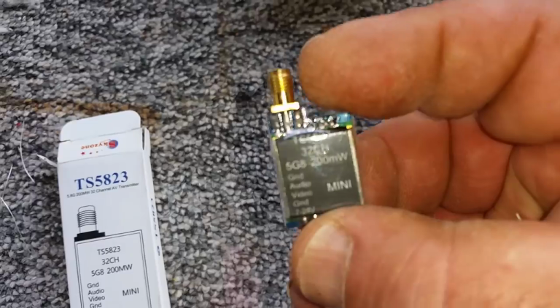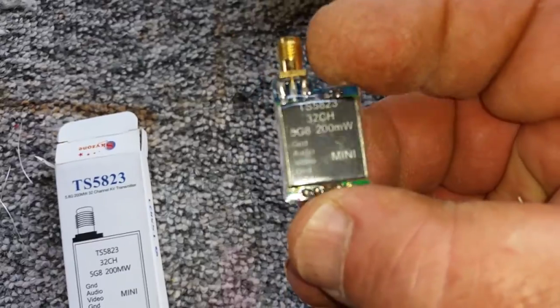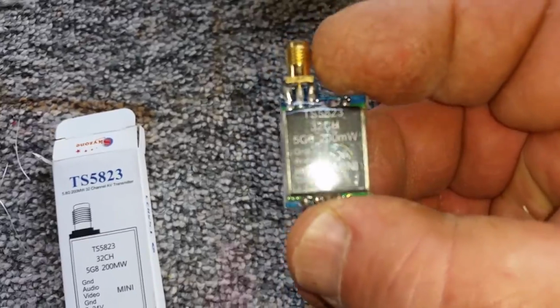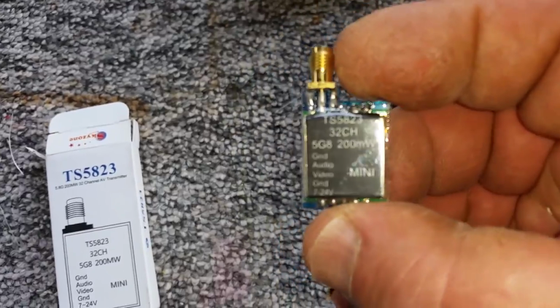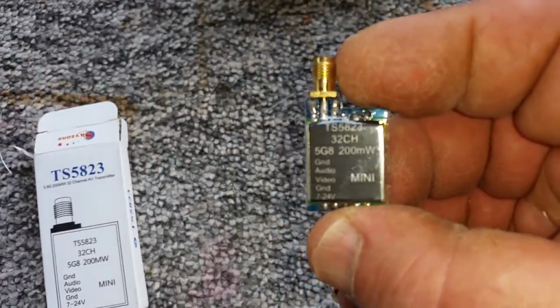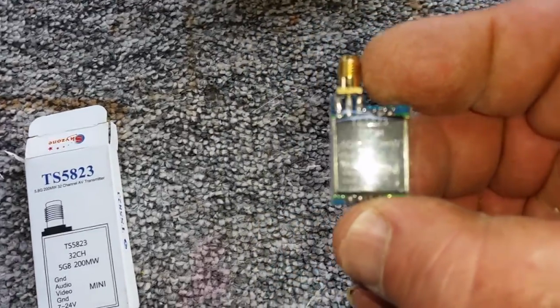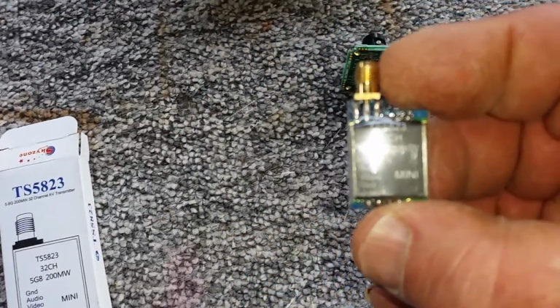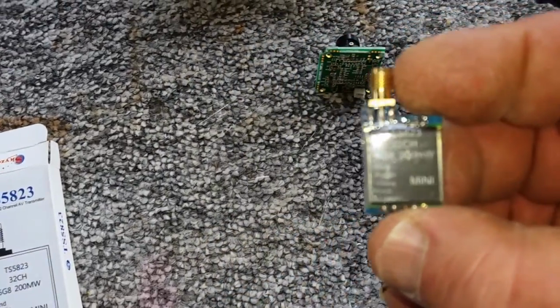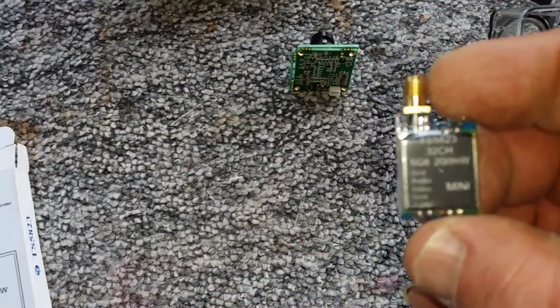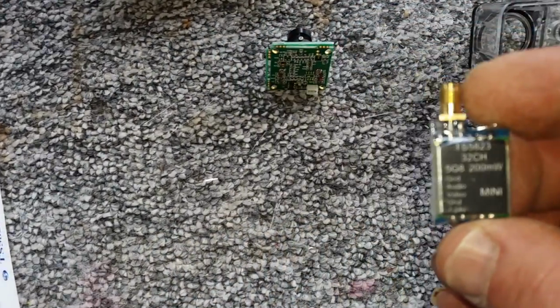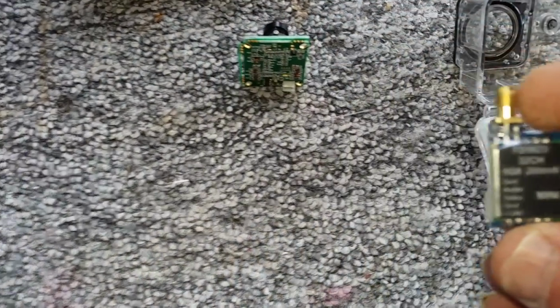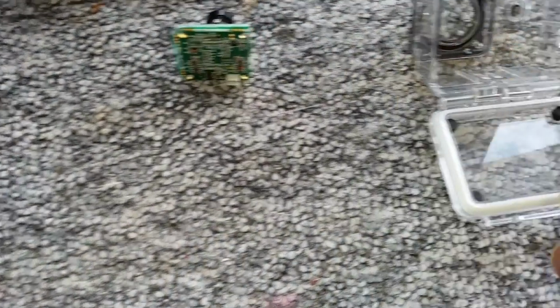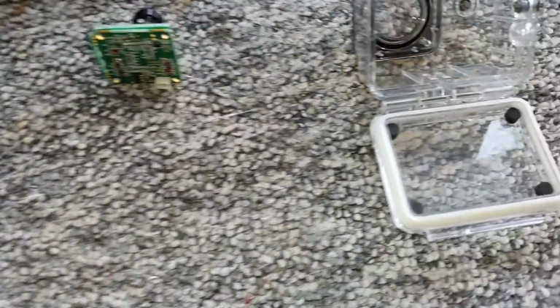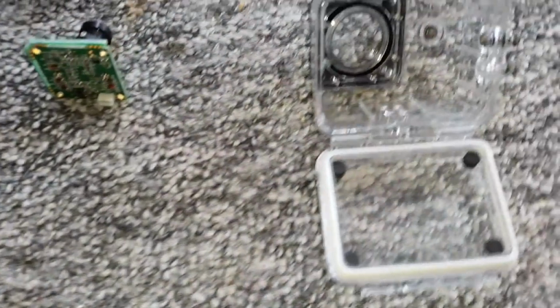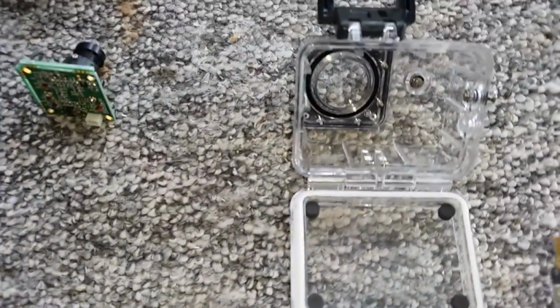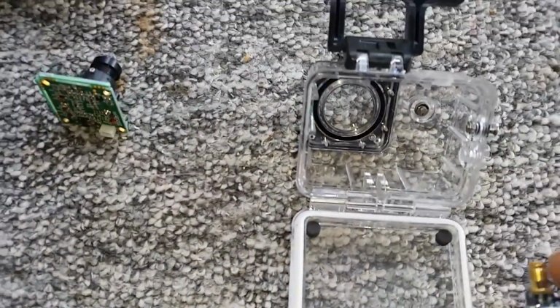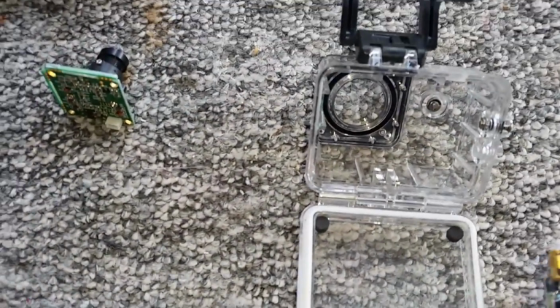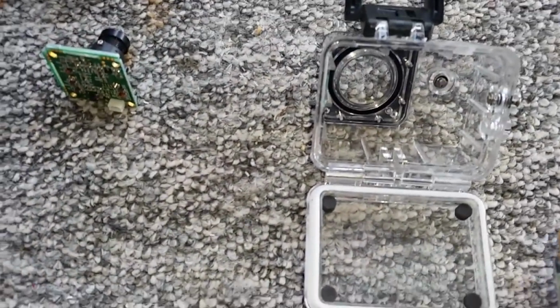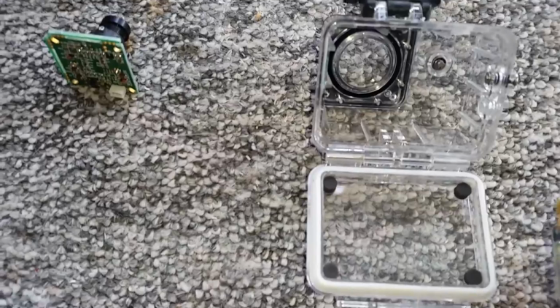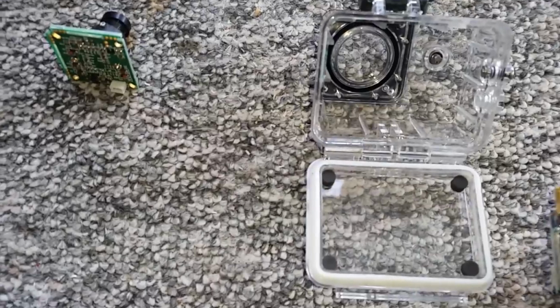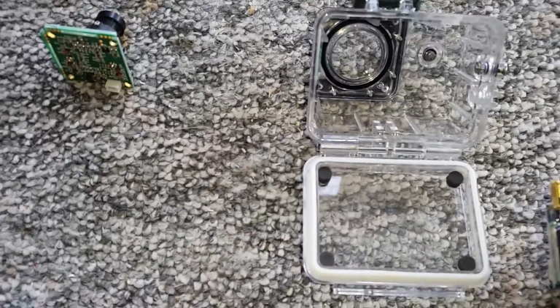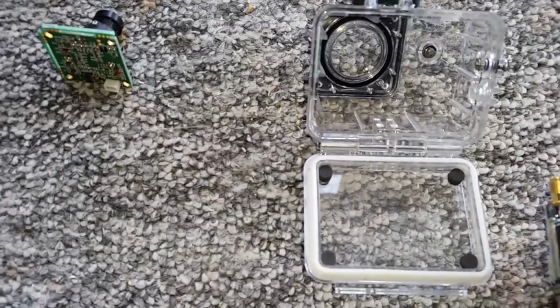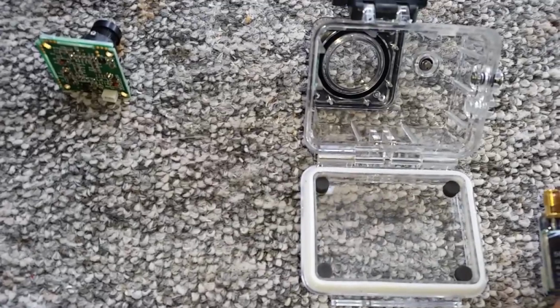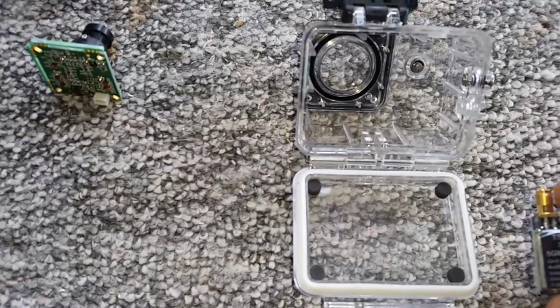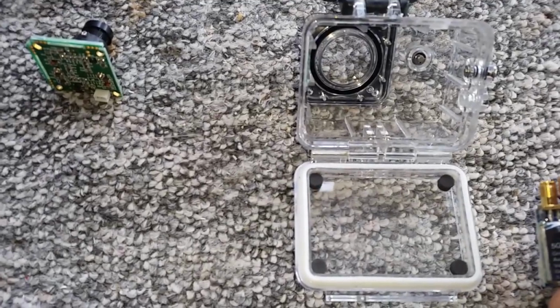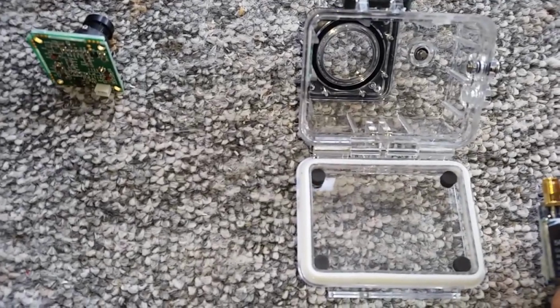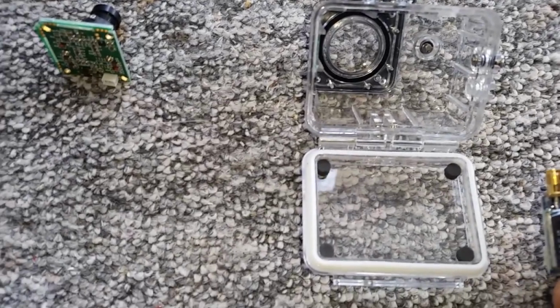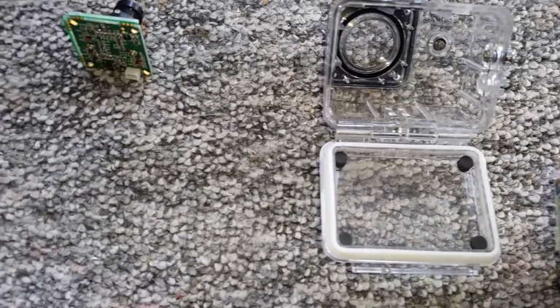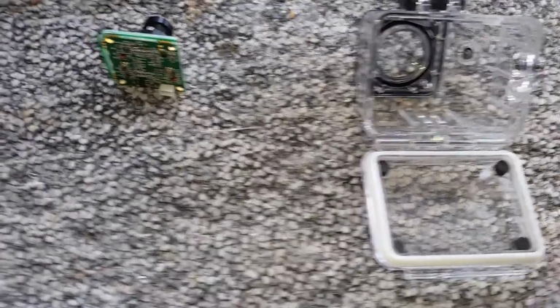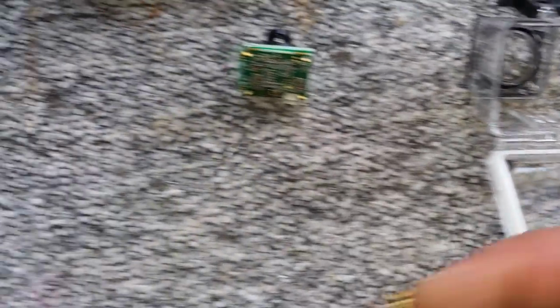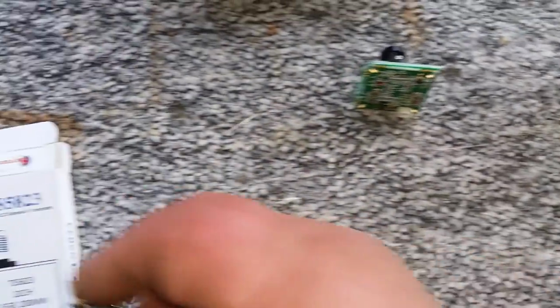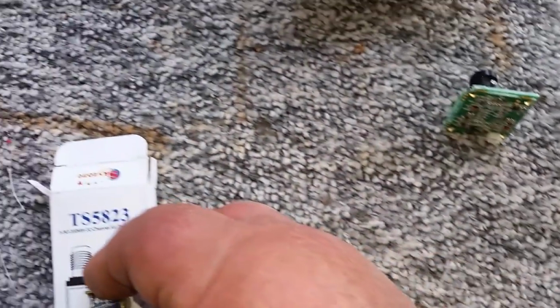The reason I use the TS-5823 is because of its size — it fits nicely inside the GoPro camera enclosure.